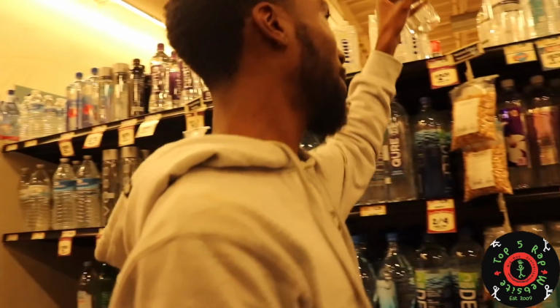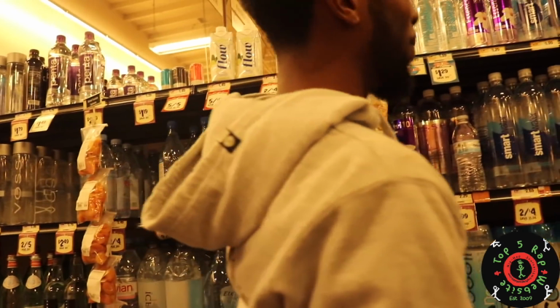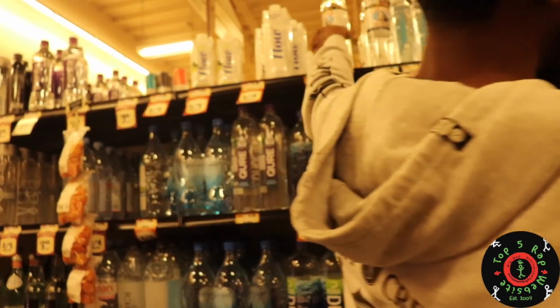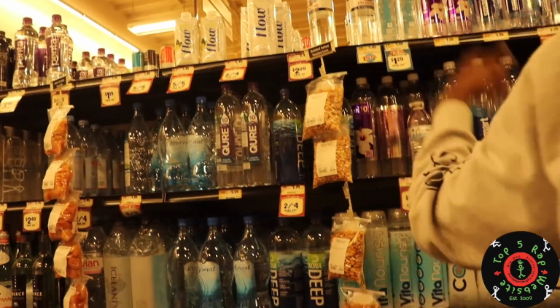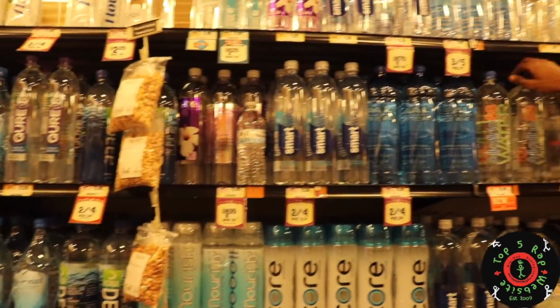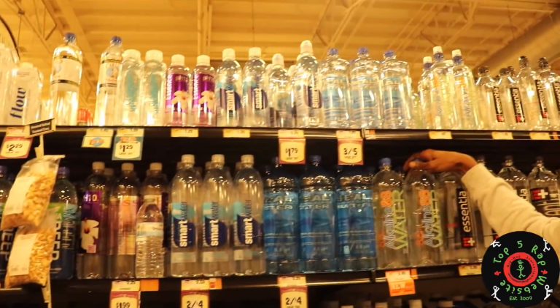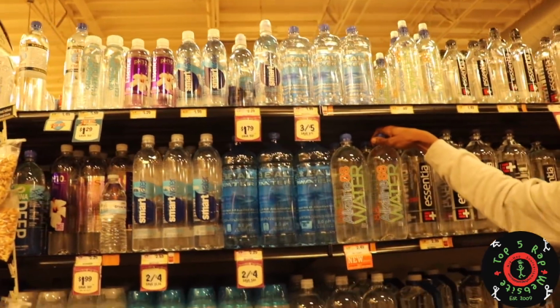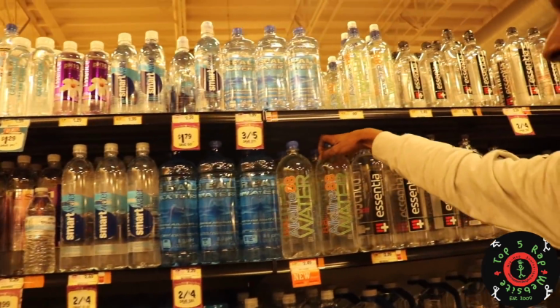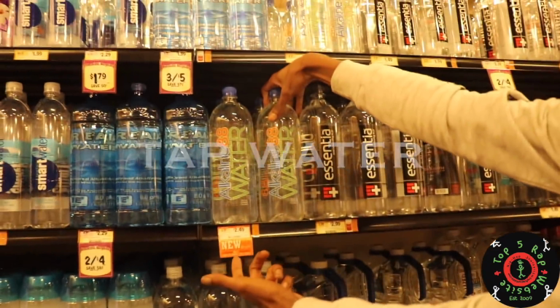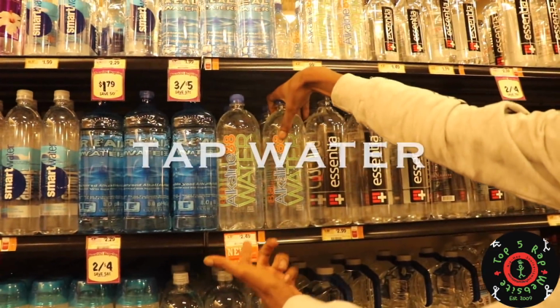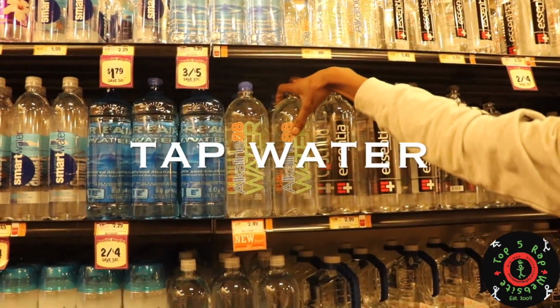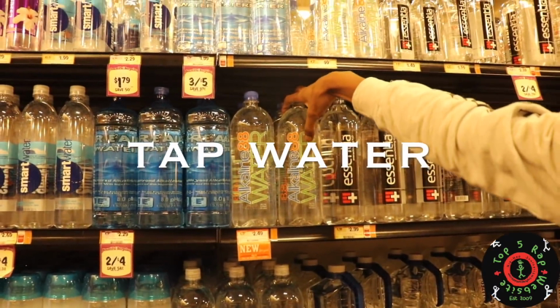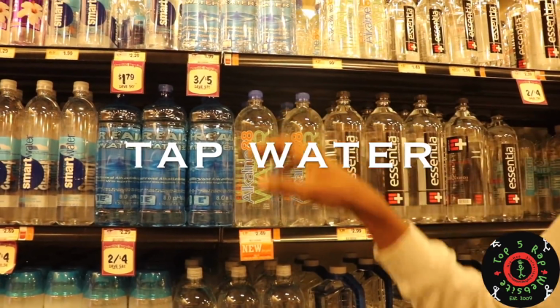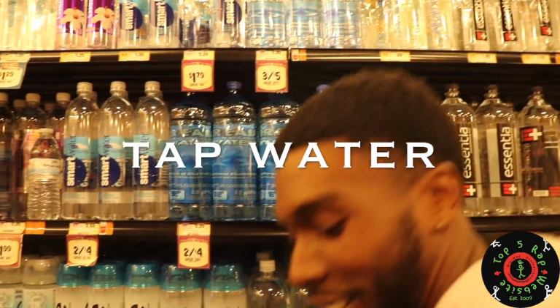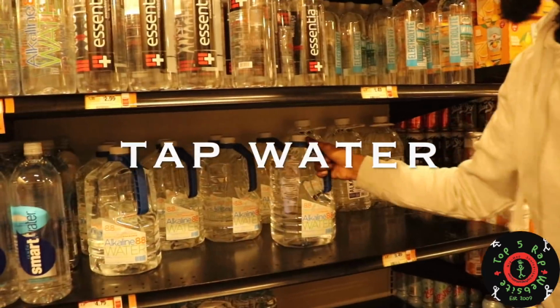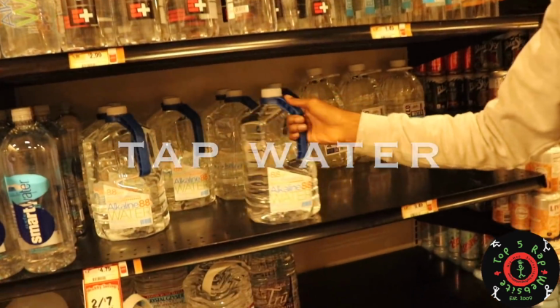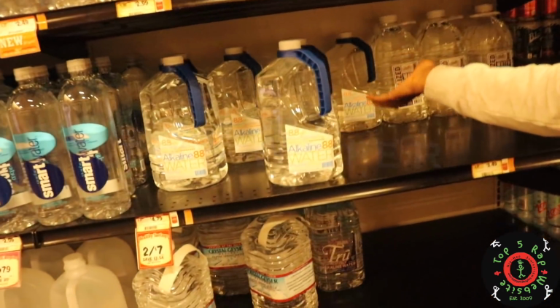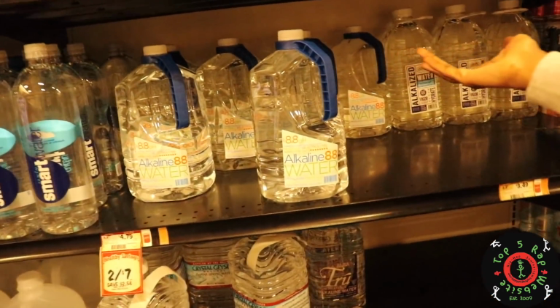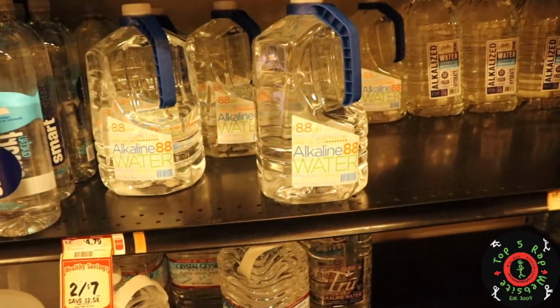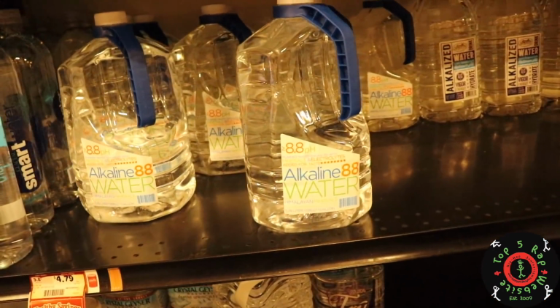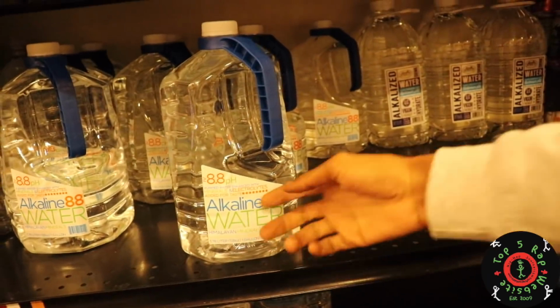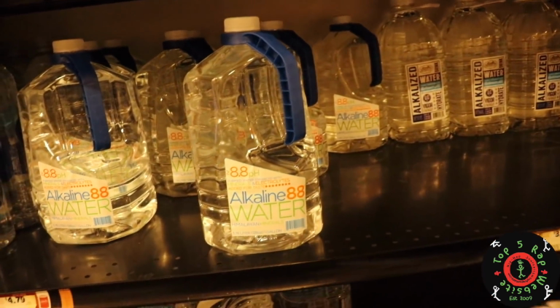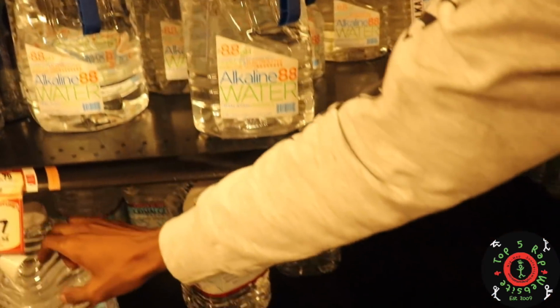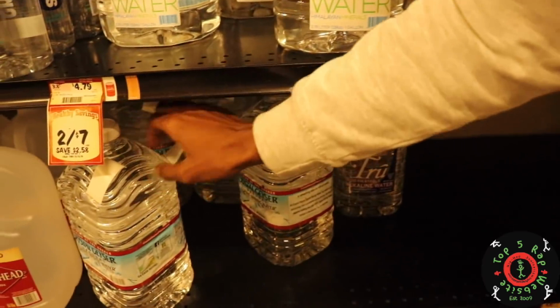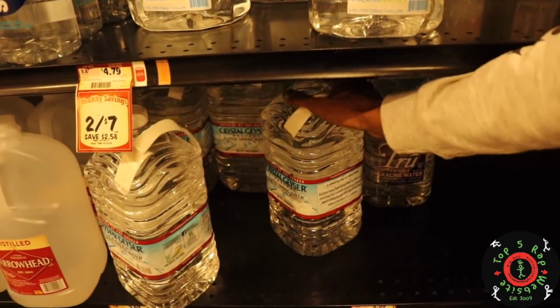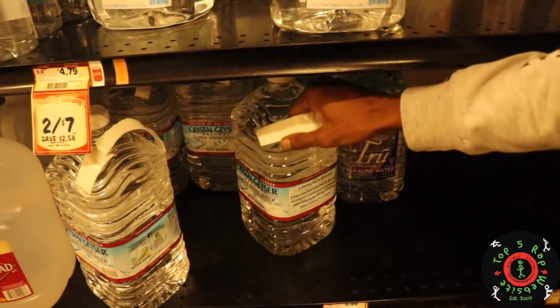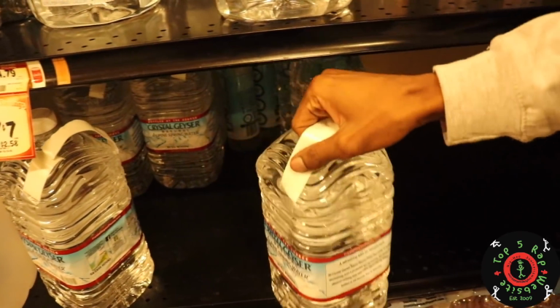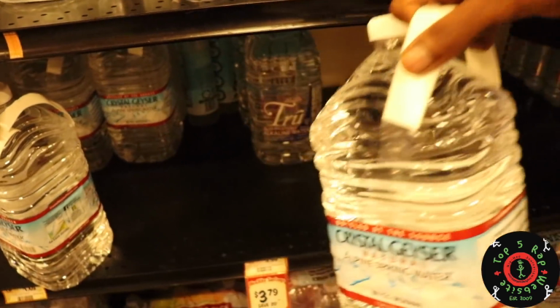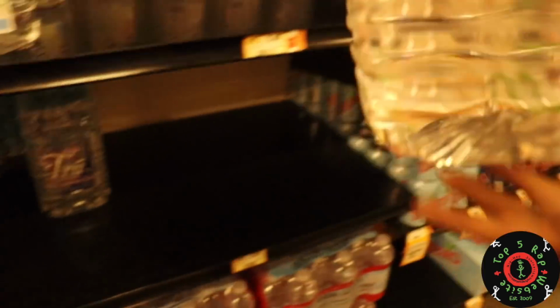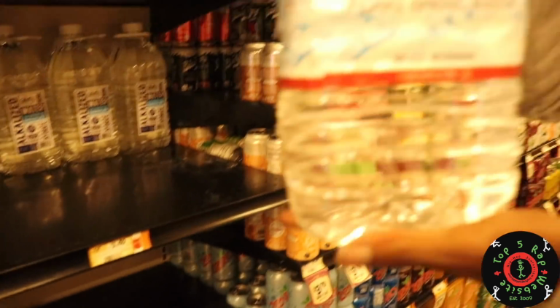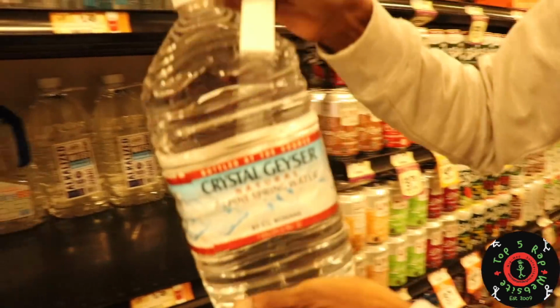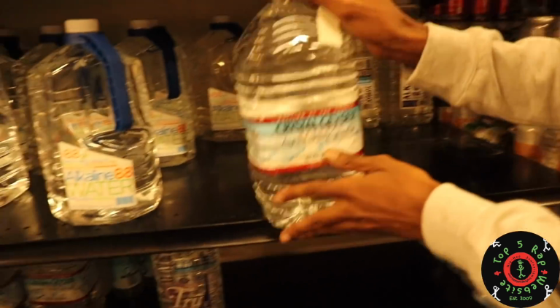We can keep looking across. We can see Alkaline 88 — this is purified tap water, reverse osmosis. They've got it in the jugs, which is cool. But again, we don't drink purified water. We like the natural spring water, like Crystal Geyser.